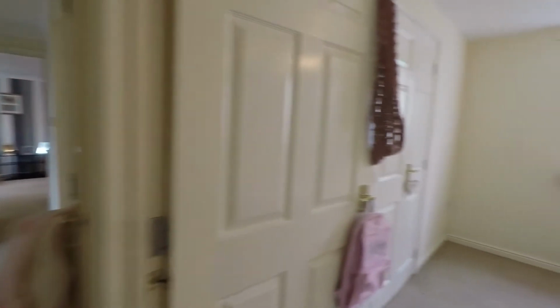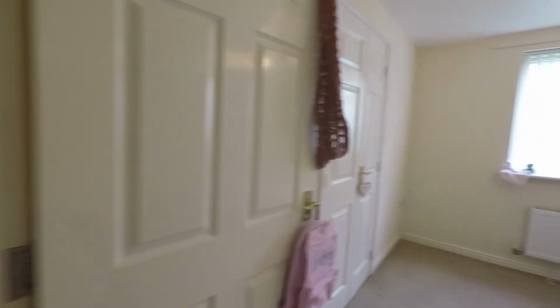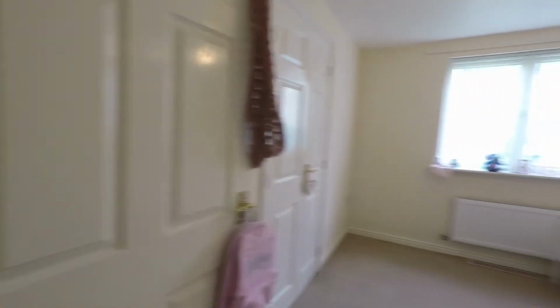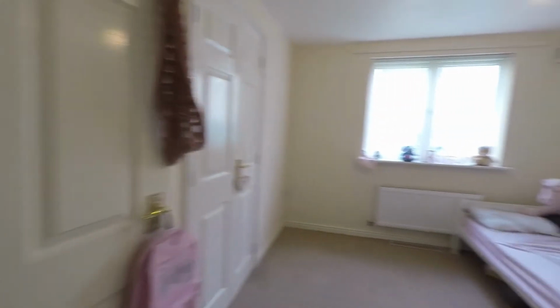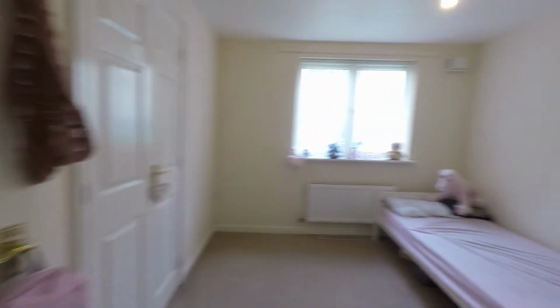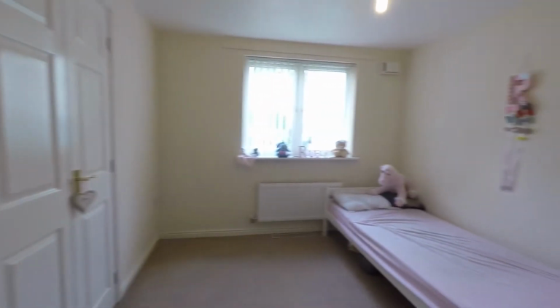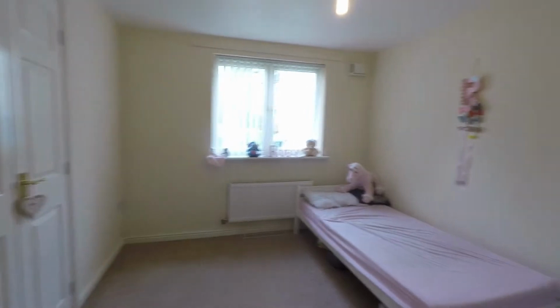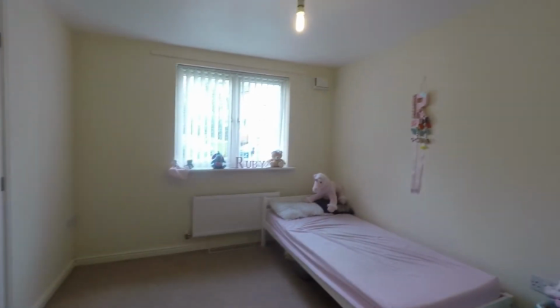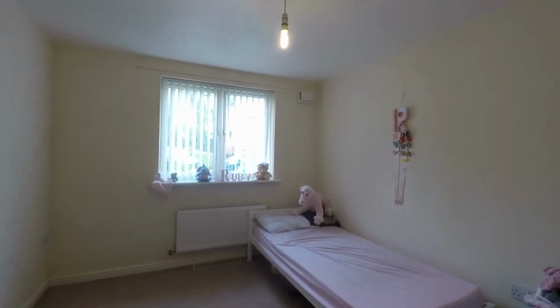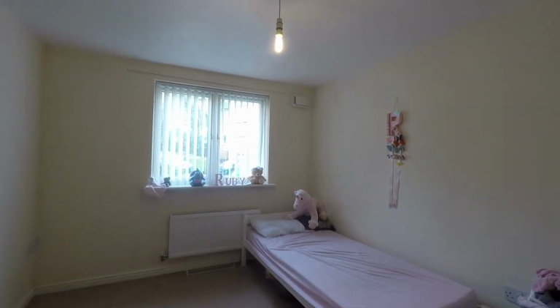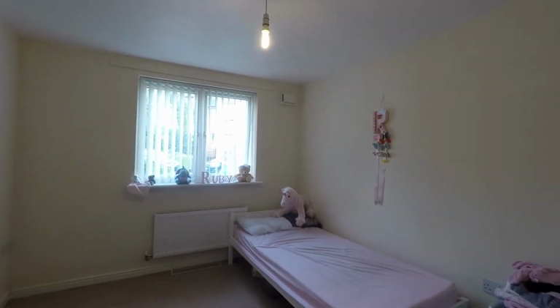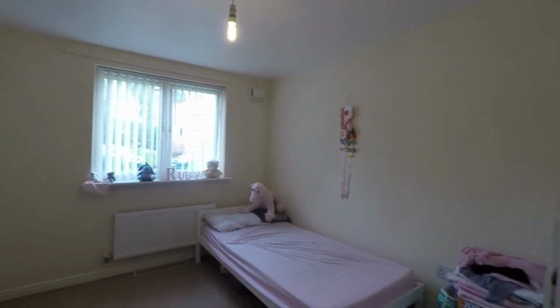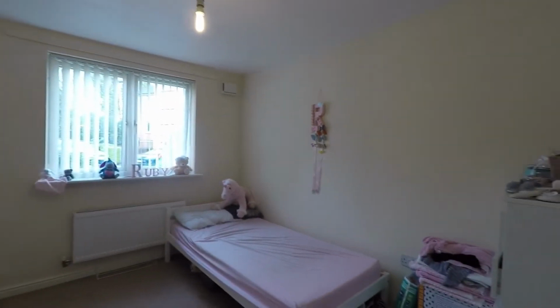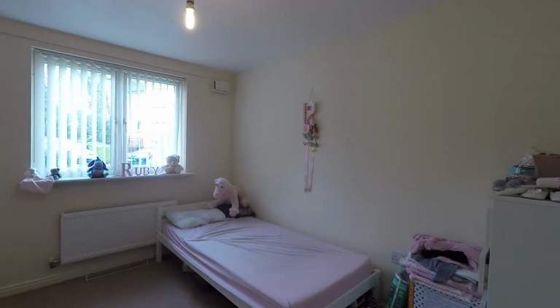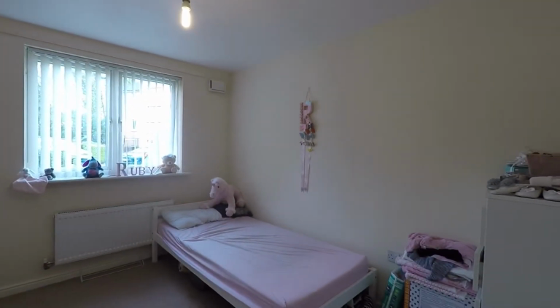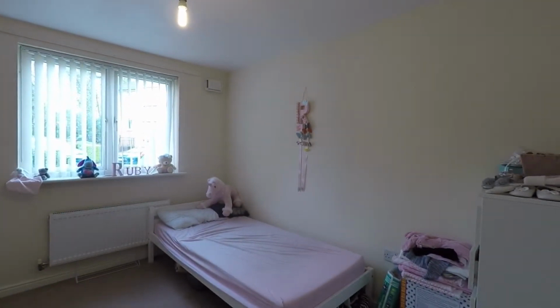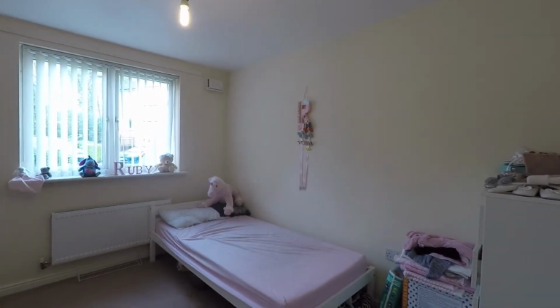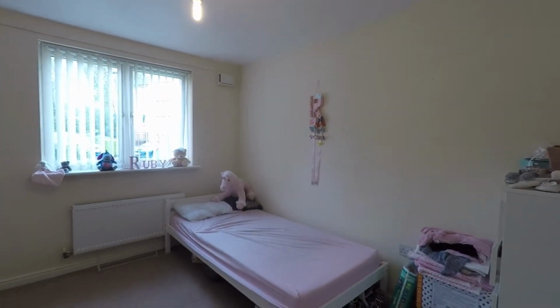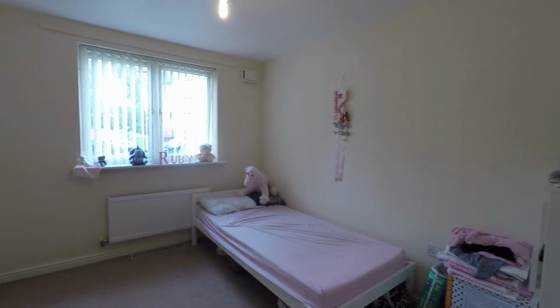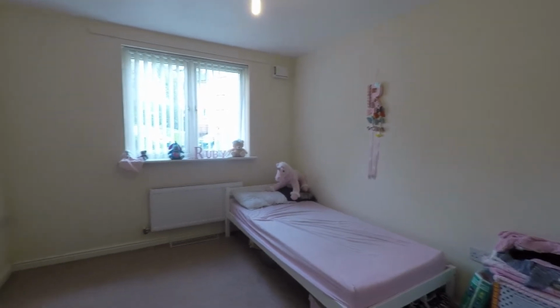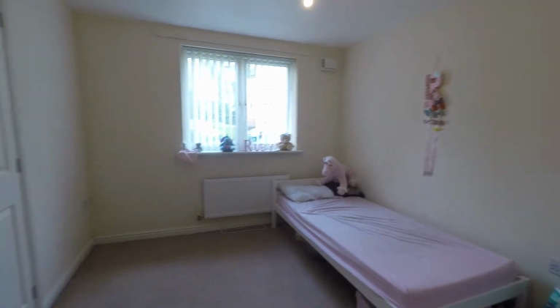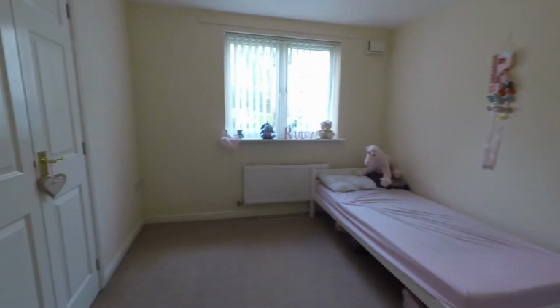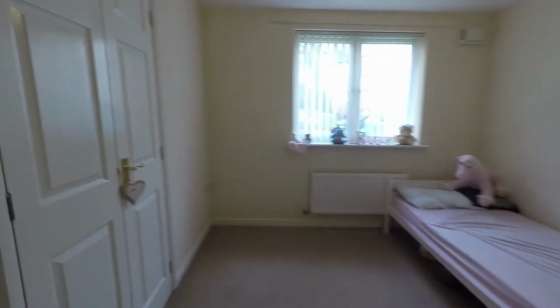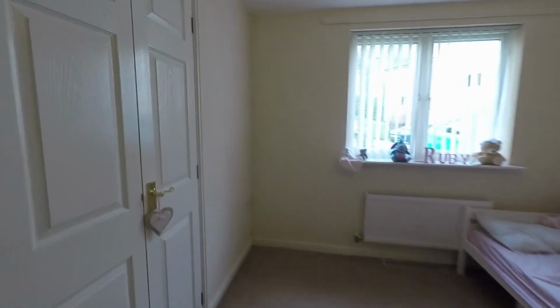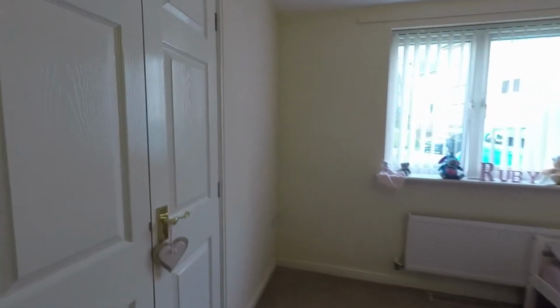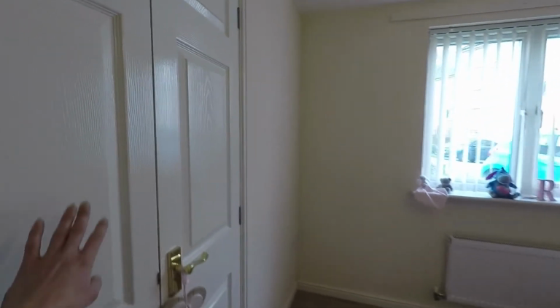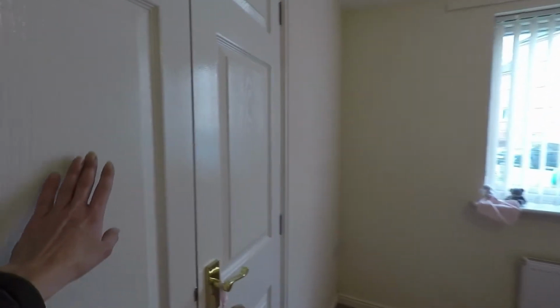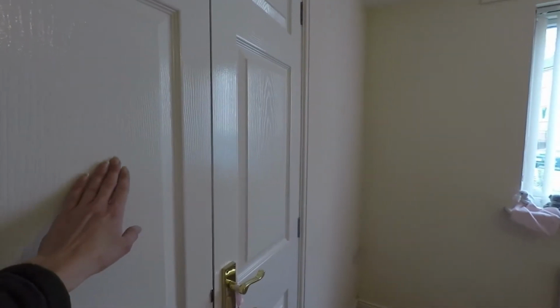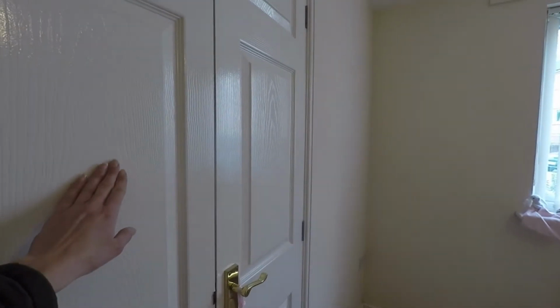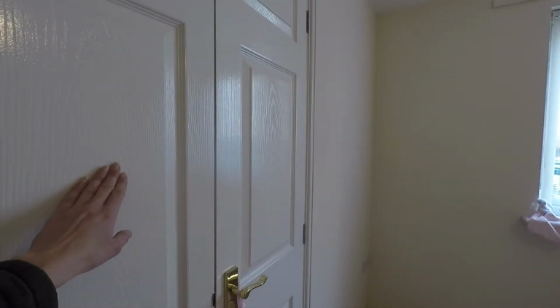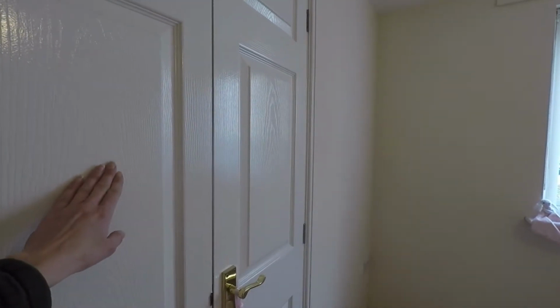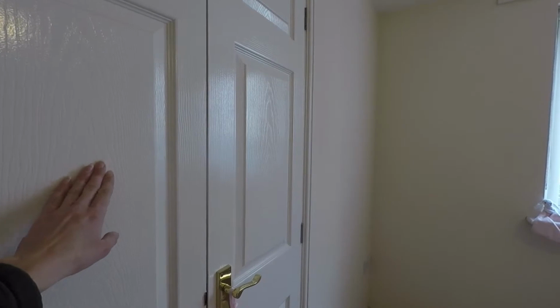Next room off the hallway we step into bedroom two. Good sized double room with double fitted wardrobes just there.